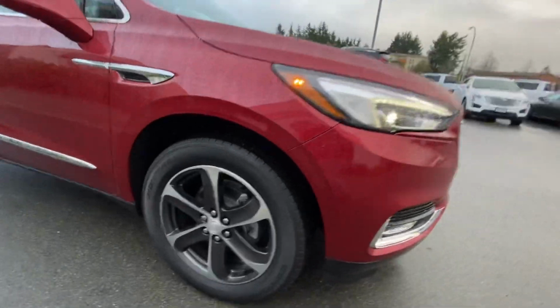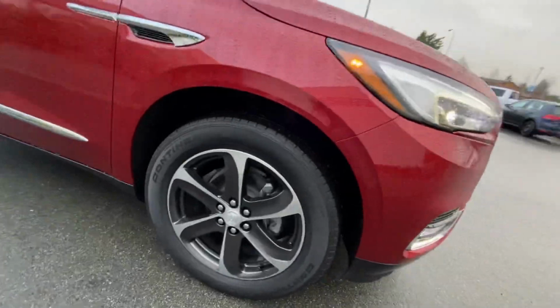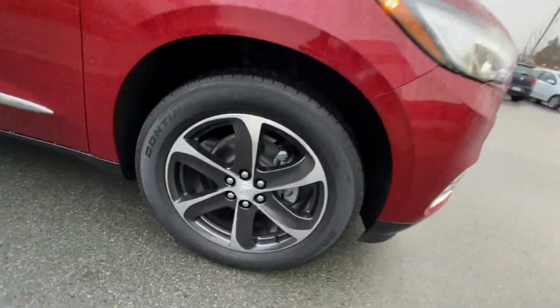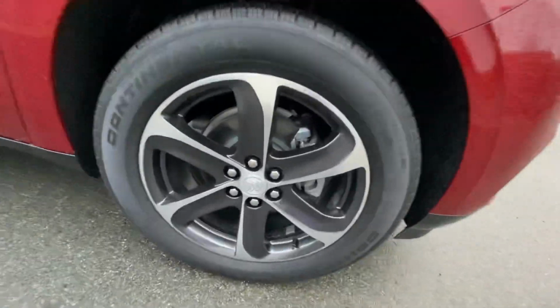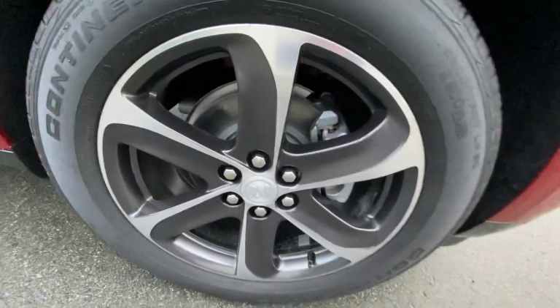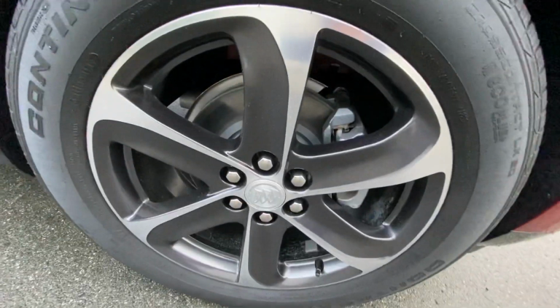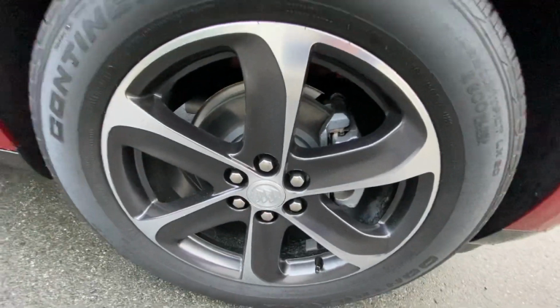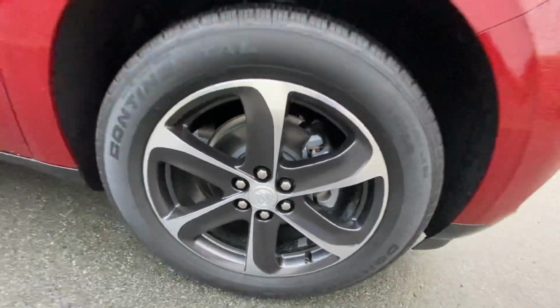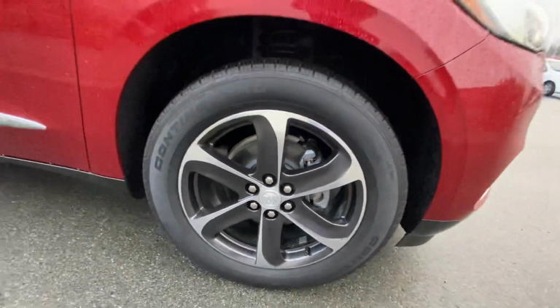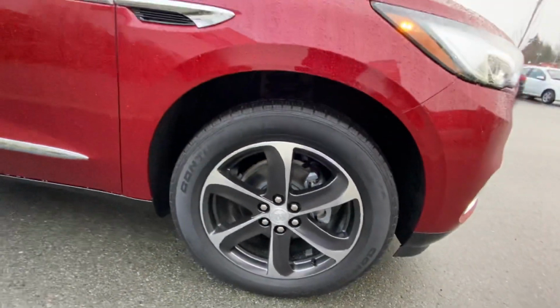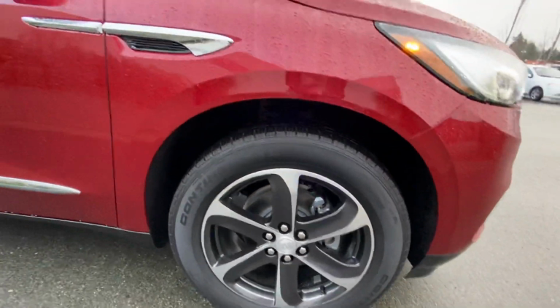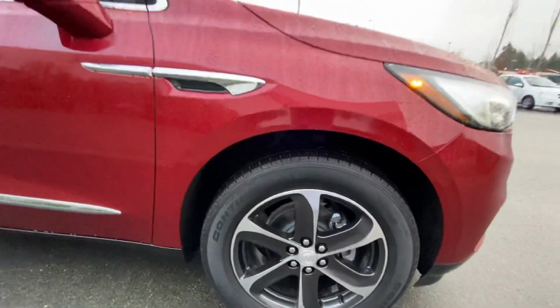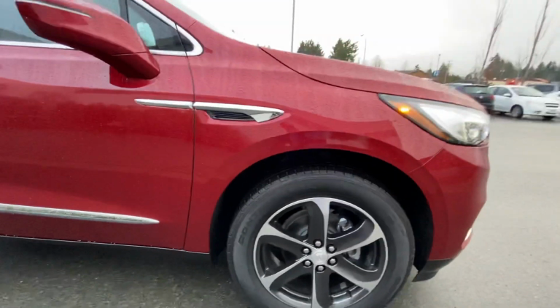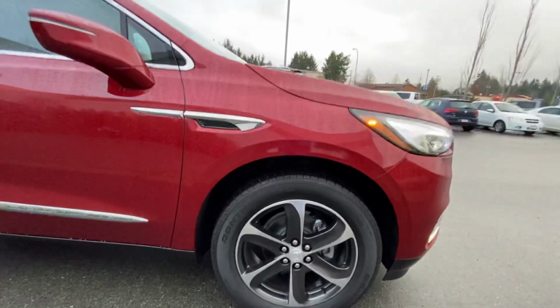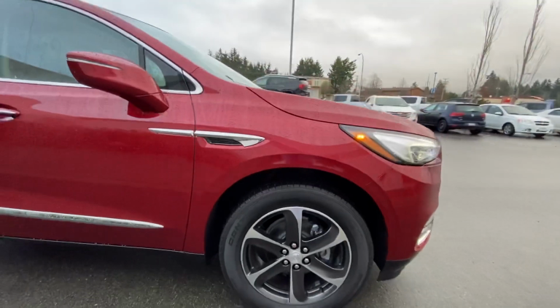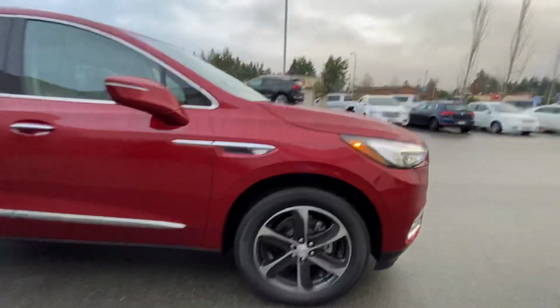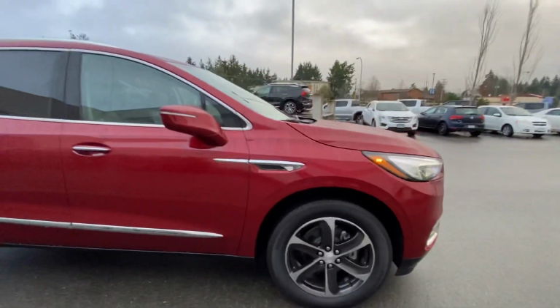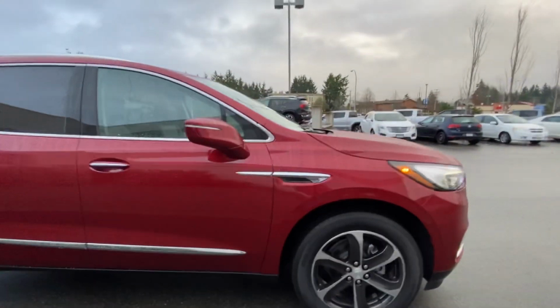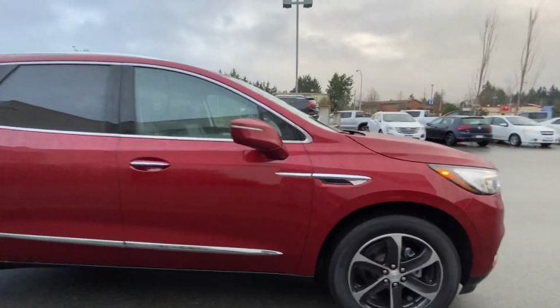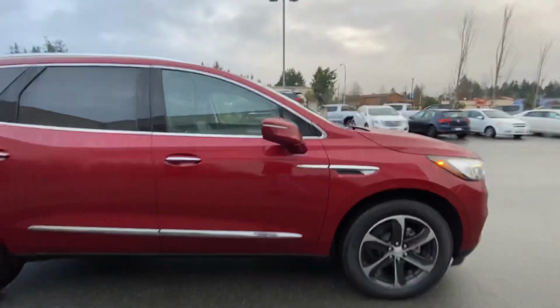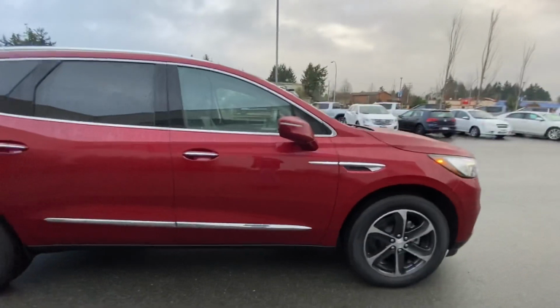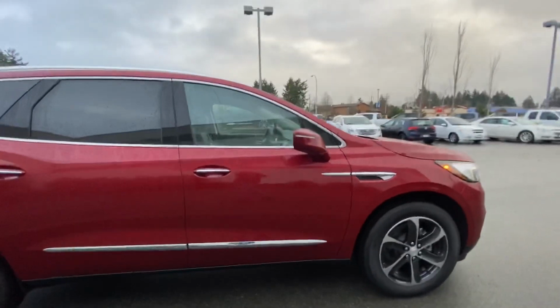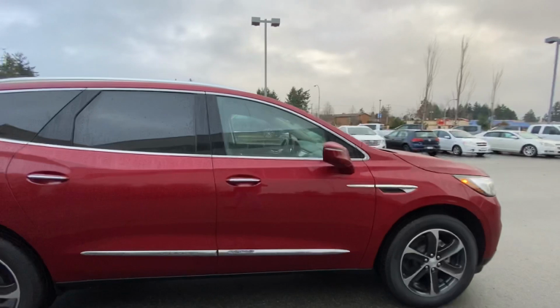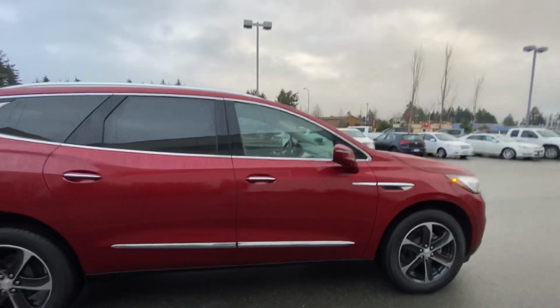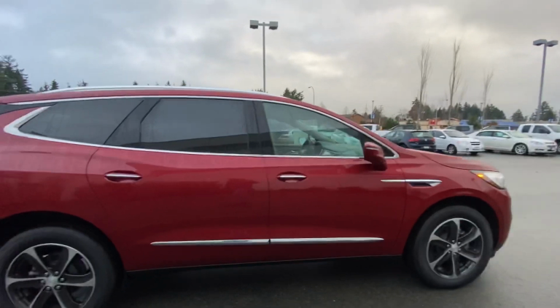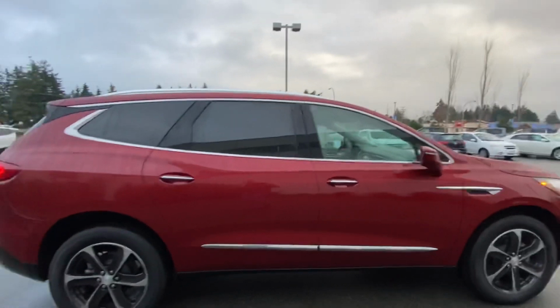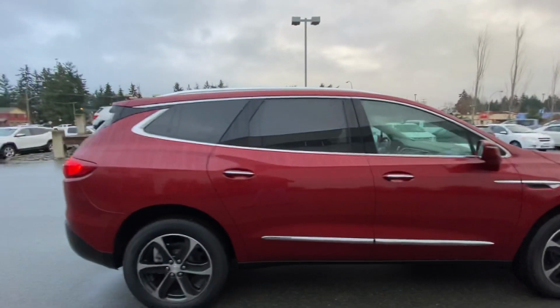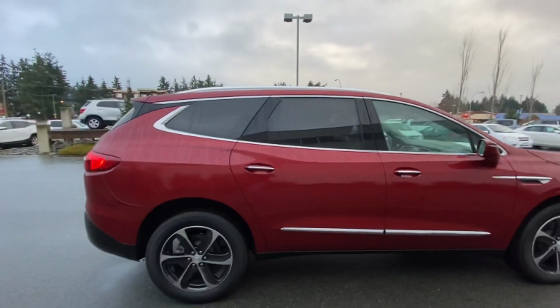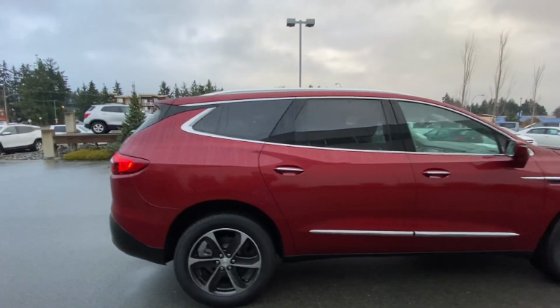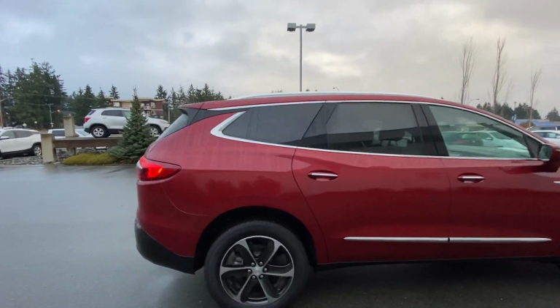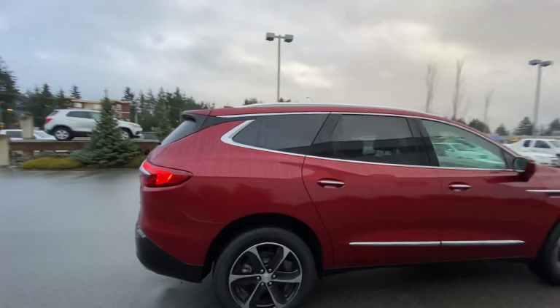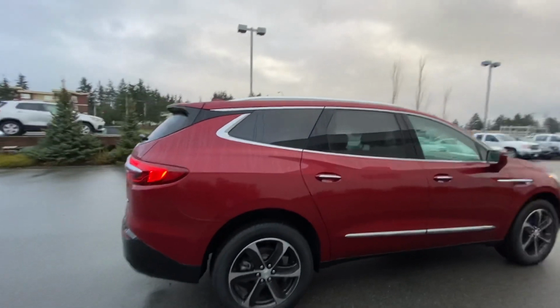Premium brushed aluminum wheels and Continental mud and snow tires, perfect for any type of terrain. Just love the color — it goes really well with the black accents.